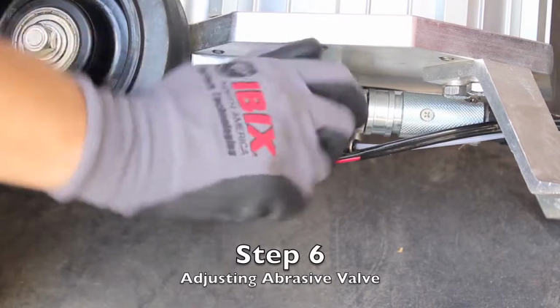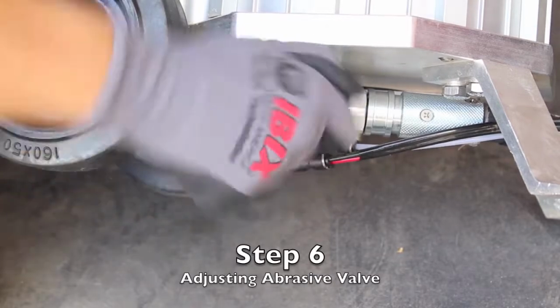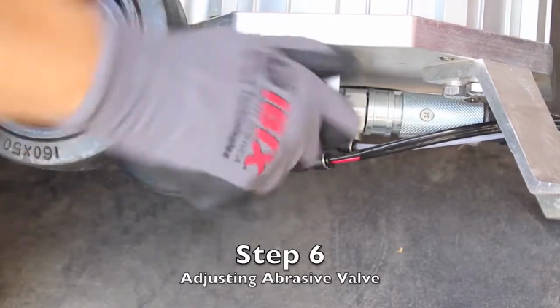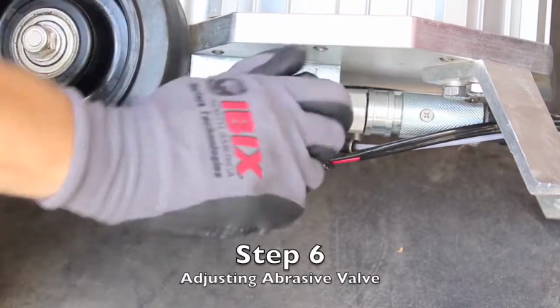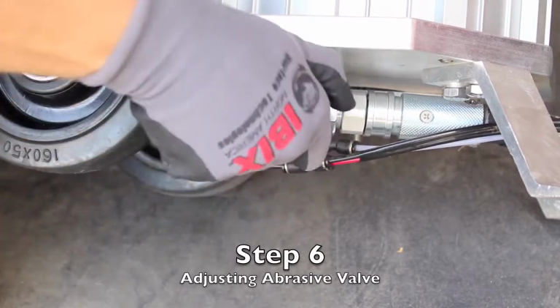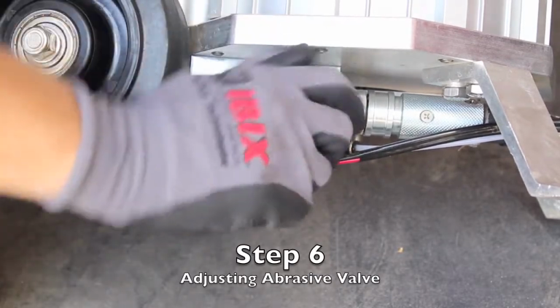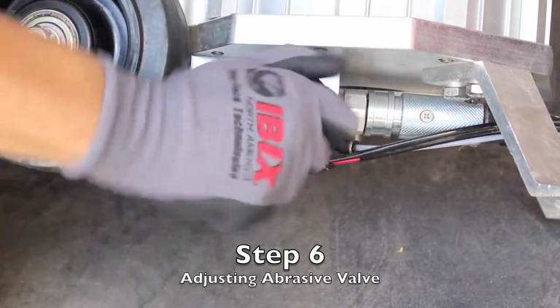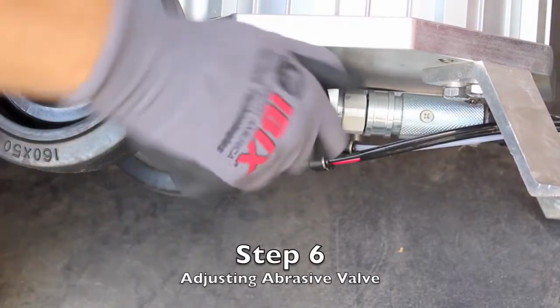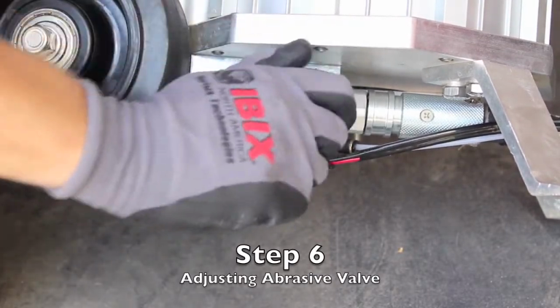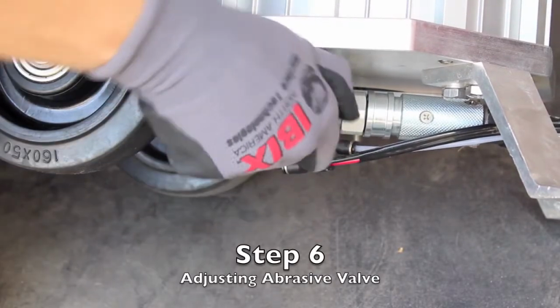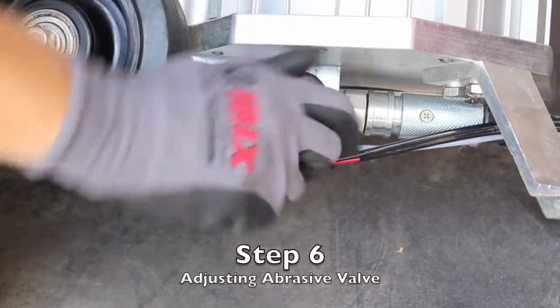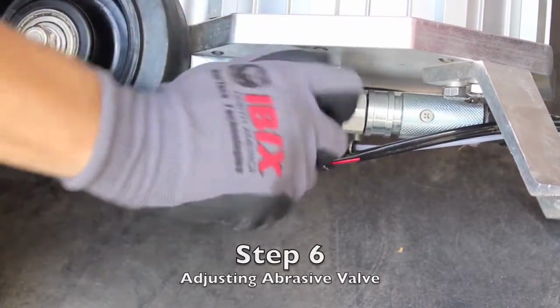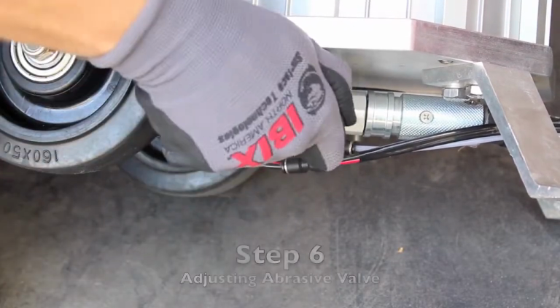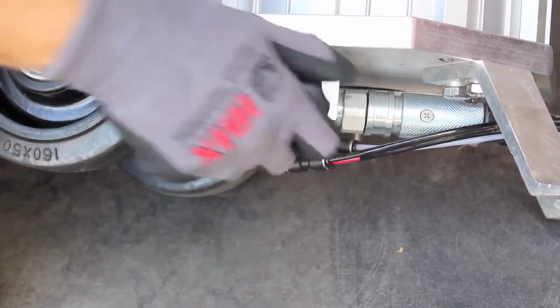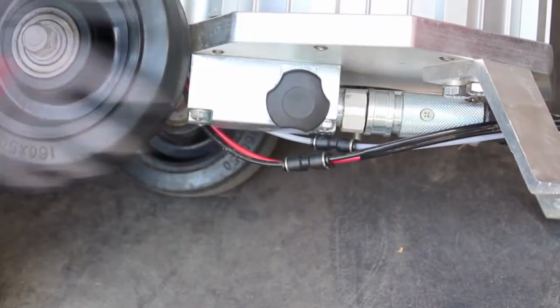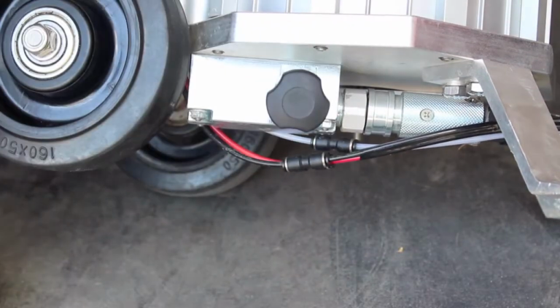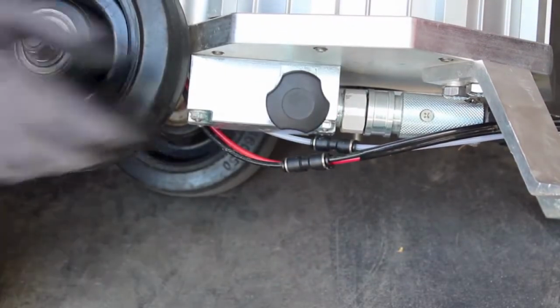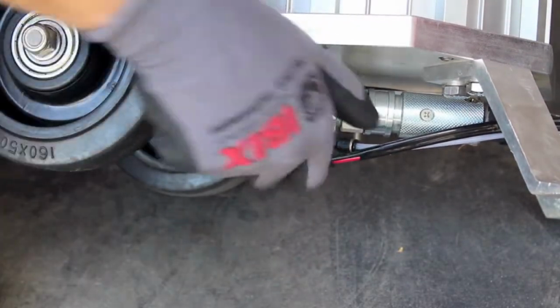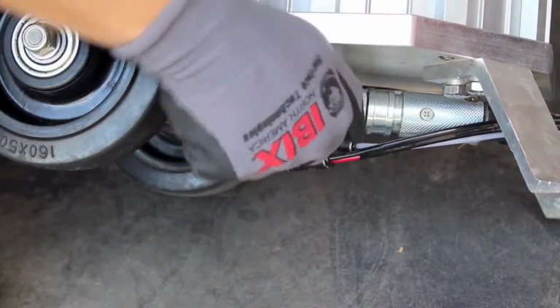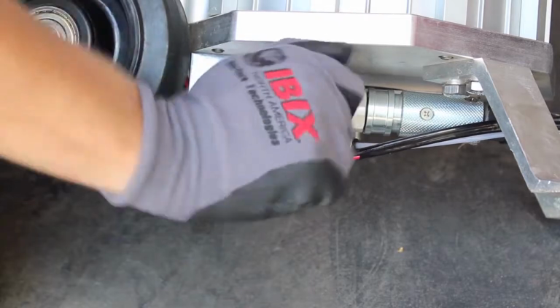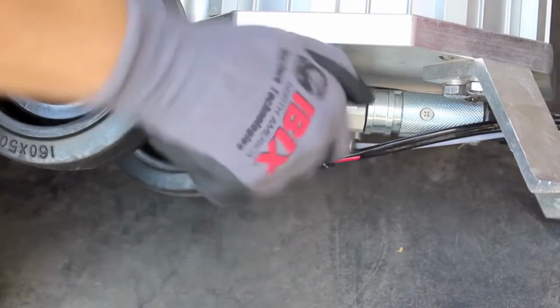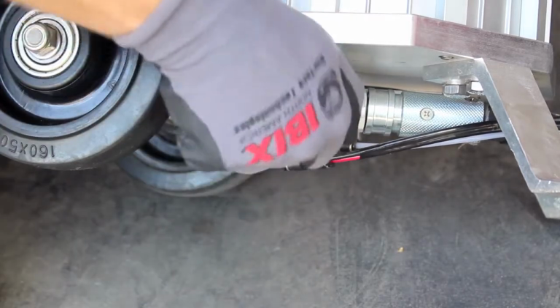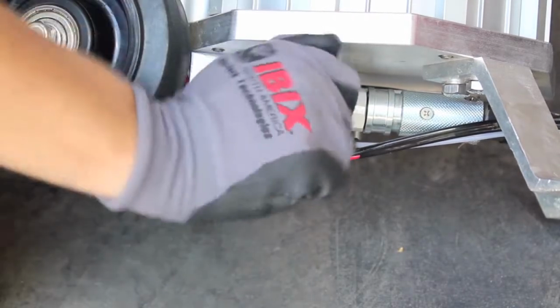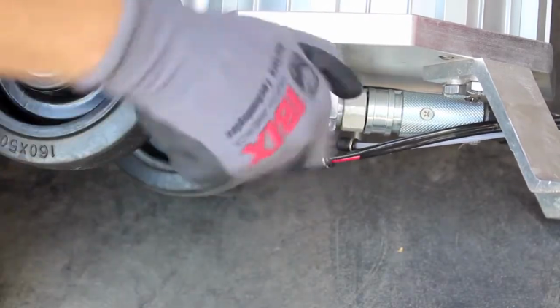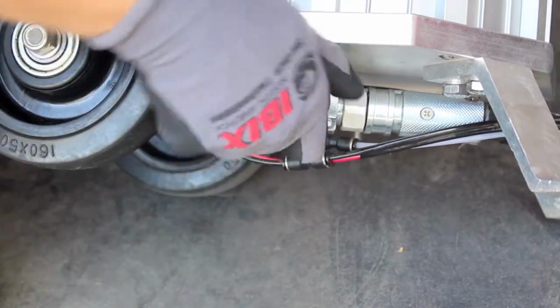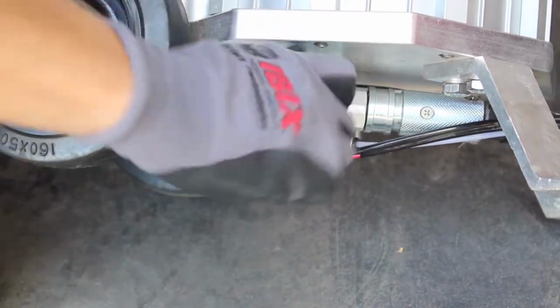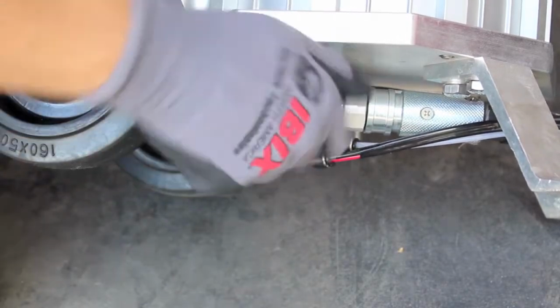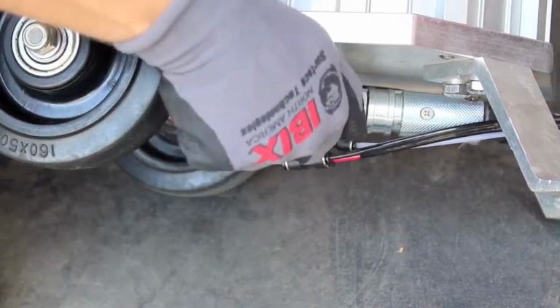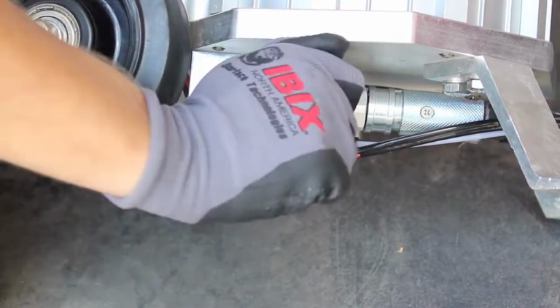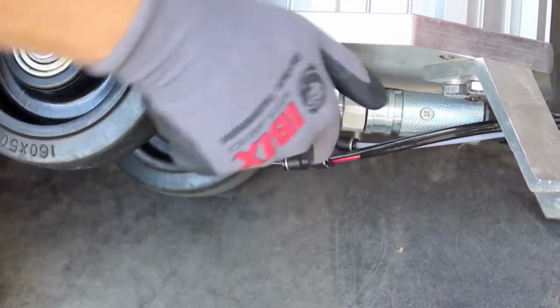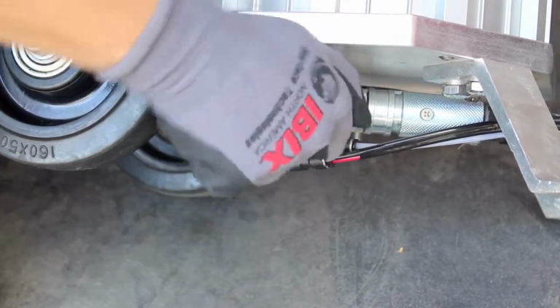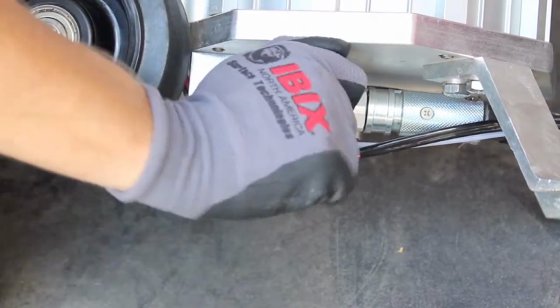Turn the abrasive valve clockwise to decrease the percentage of media mixed with air. Turn counterclockwise to increase the percentage of media mixed with air.